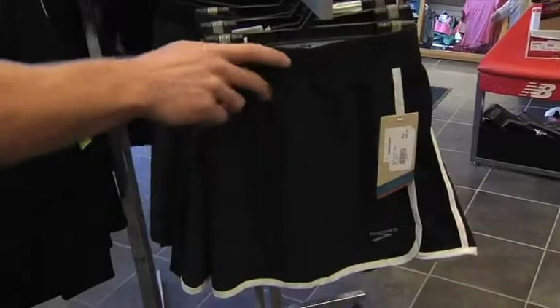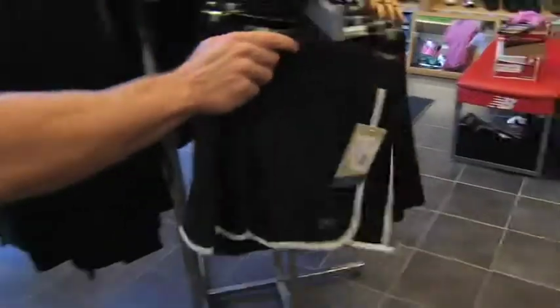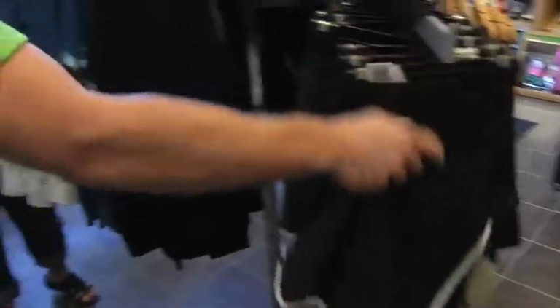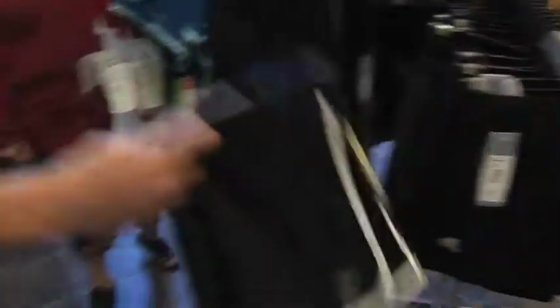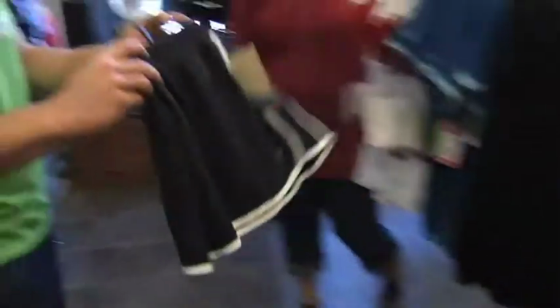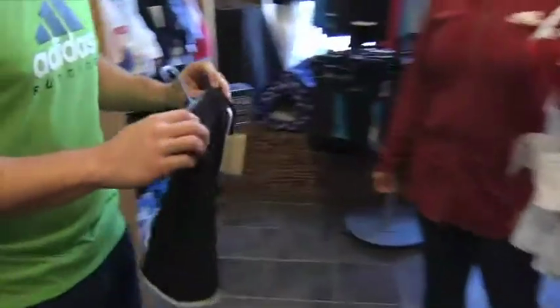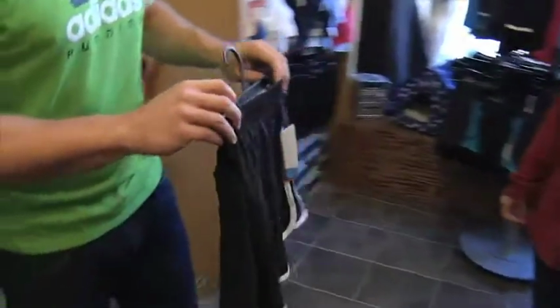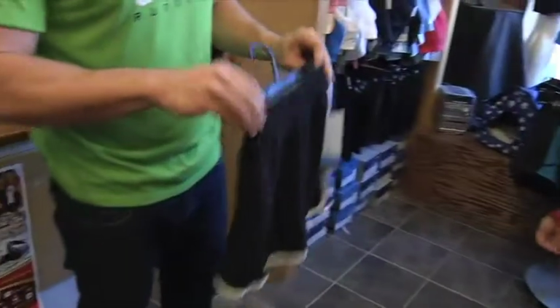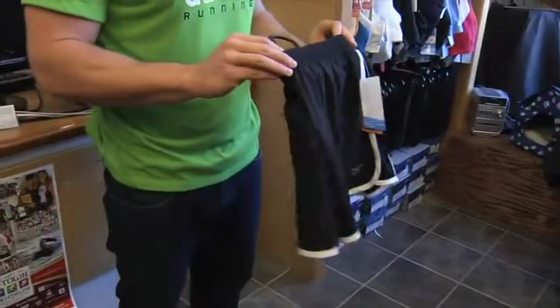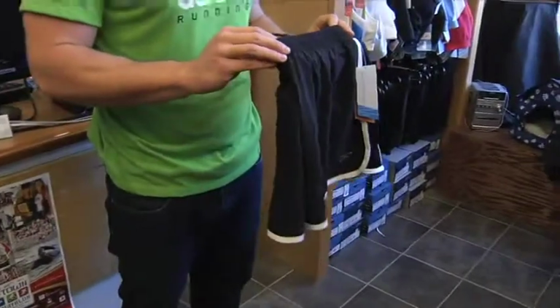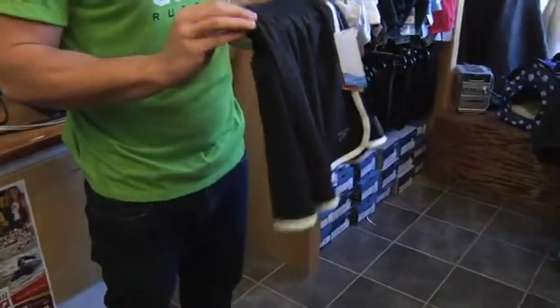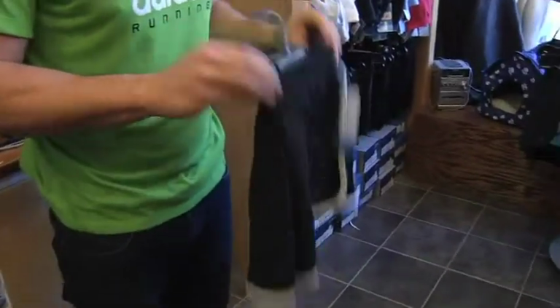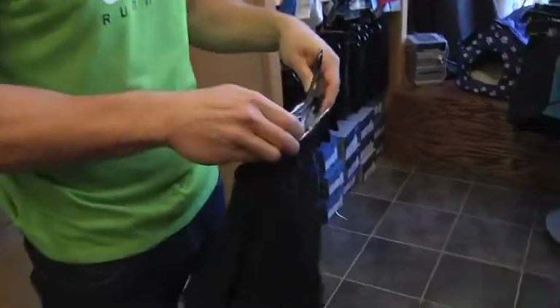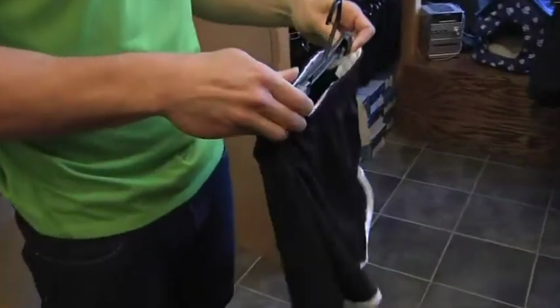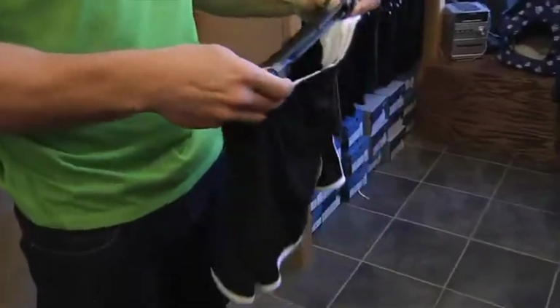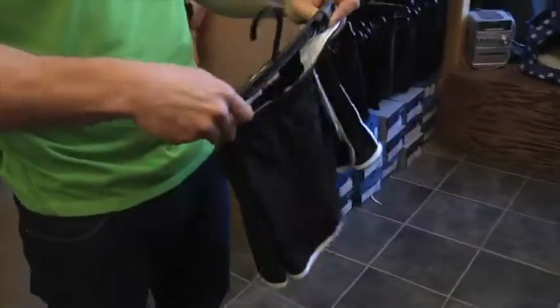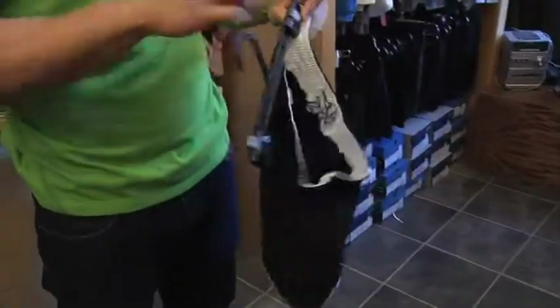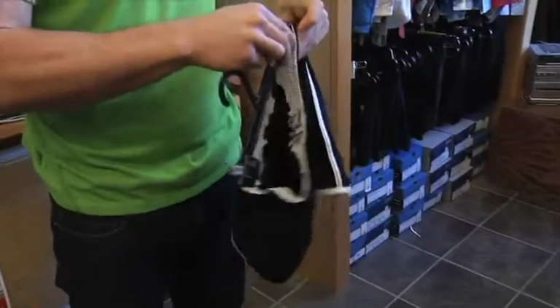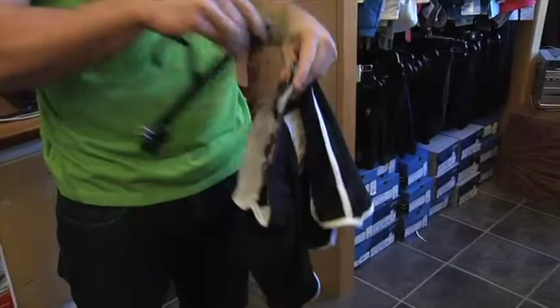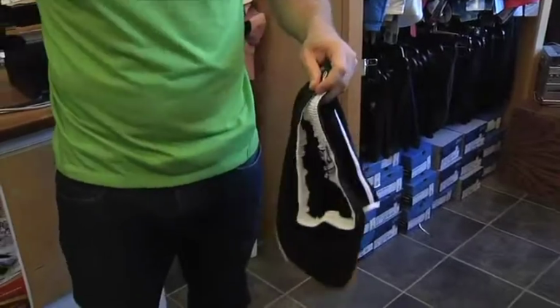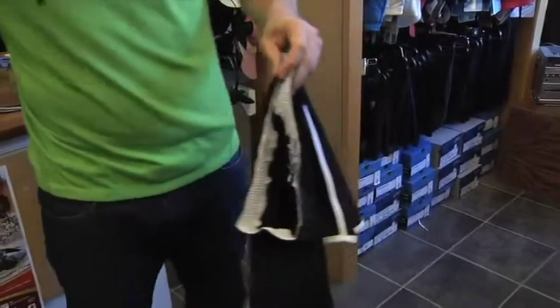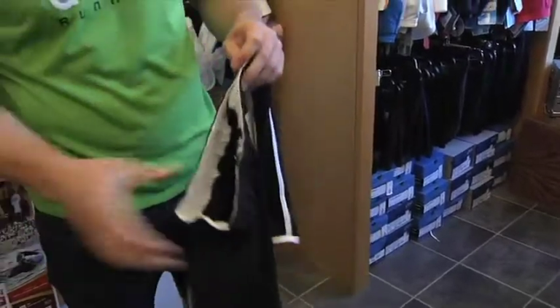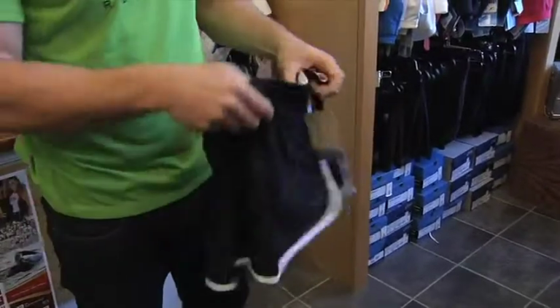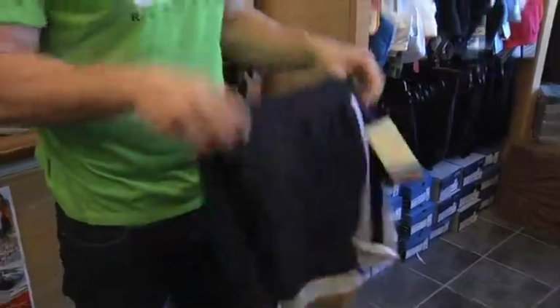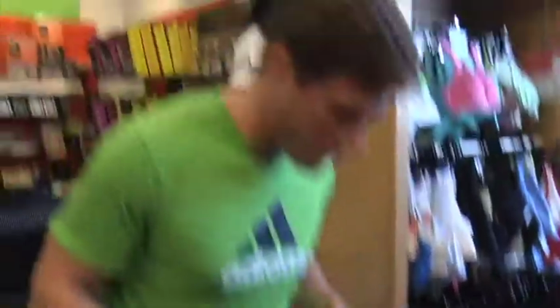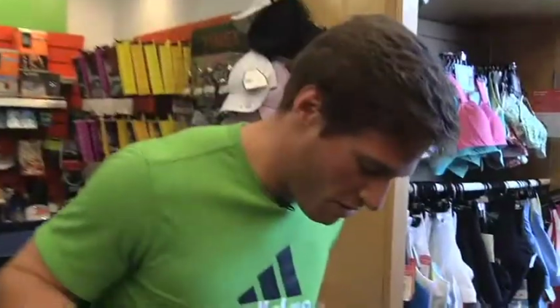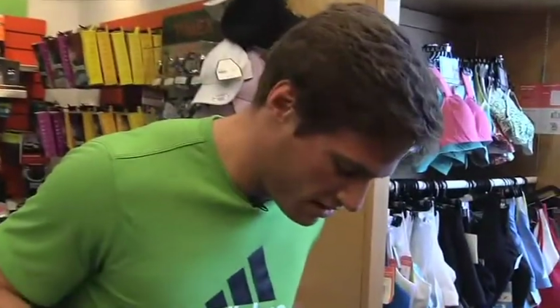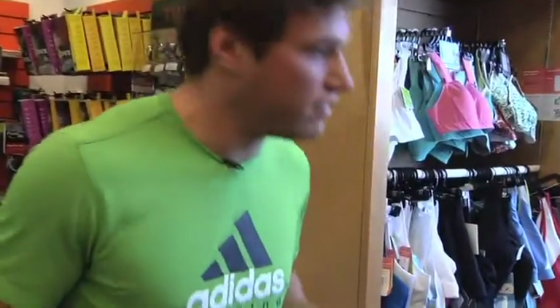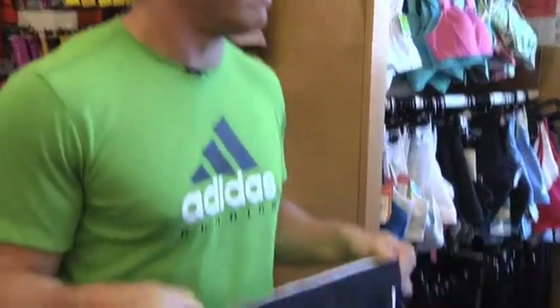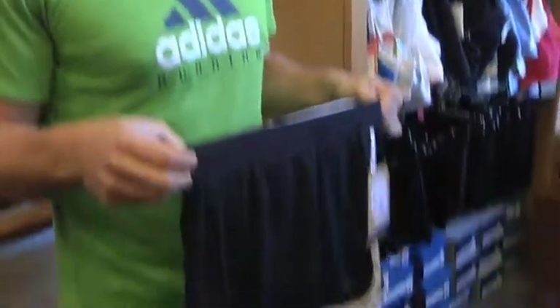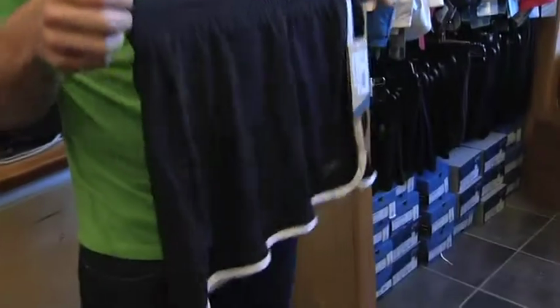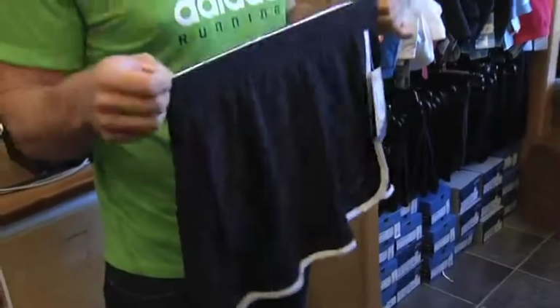We've also got skorts, which are a combination of skirts and shorts for running. Technical fabrics — cool and dry — but they've also got a built-in short tight for modesty's sake. And I hear they're cute.